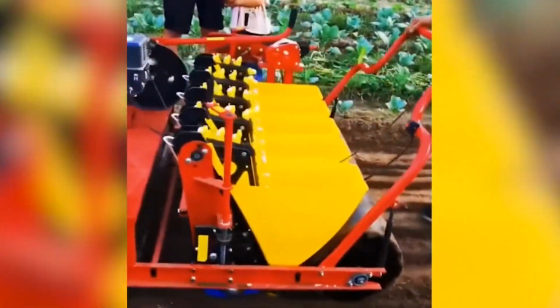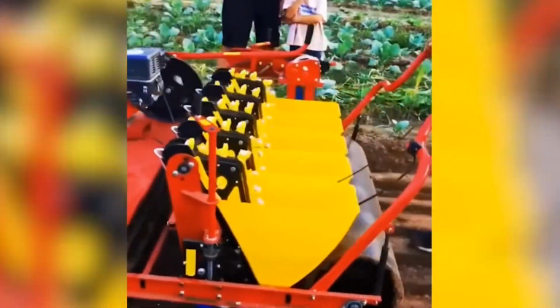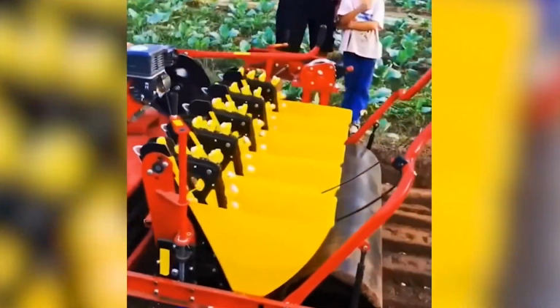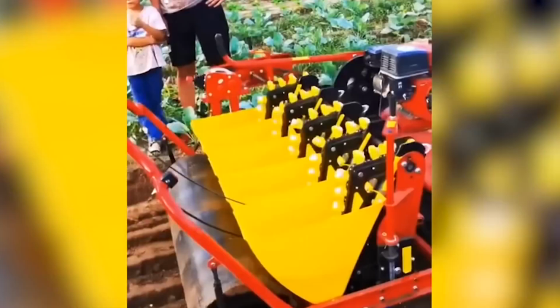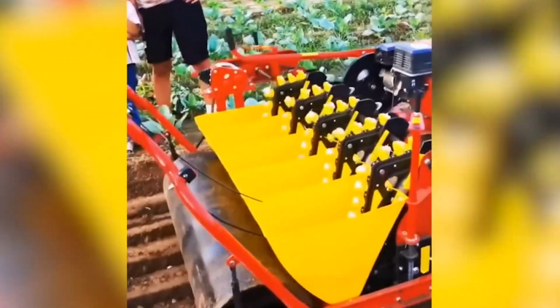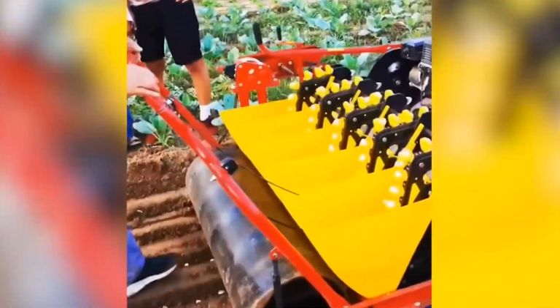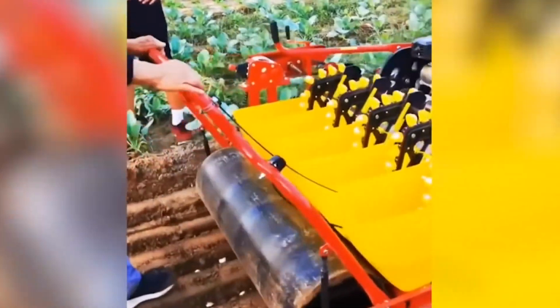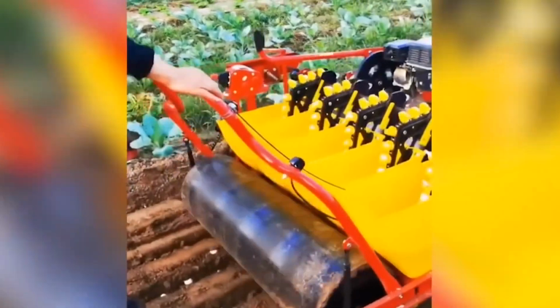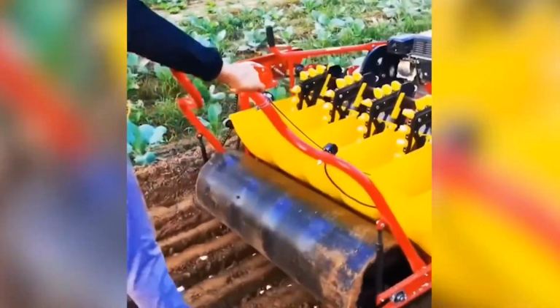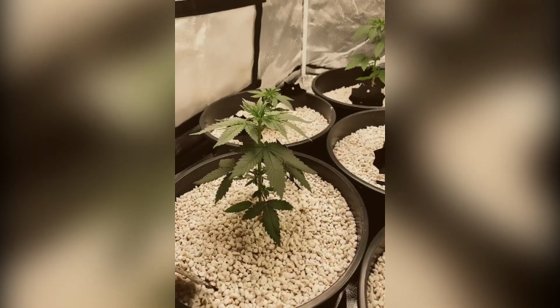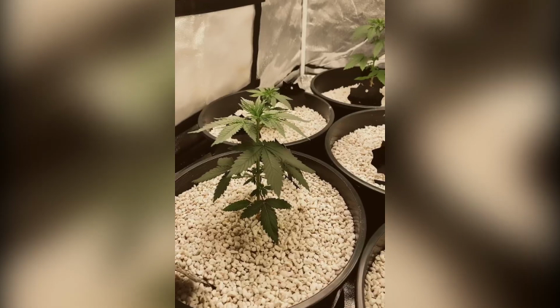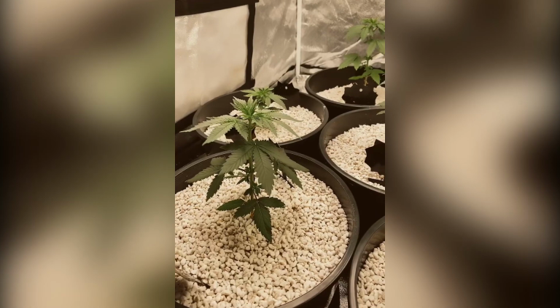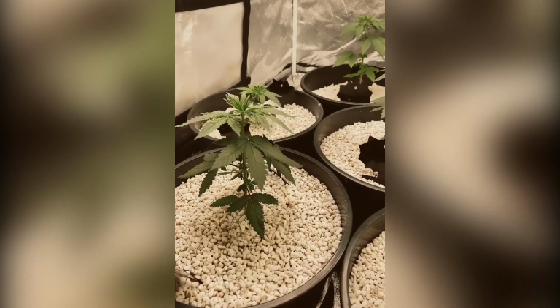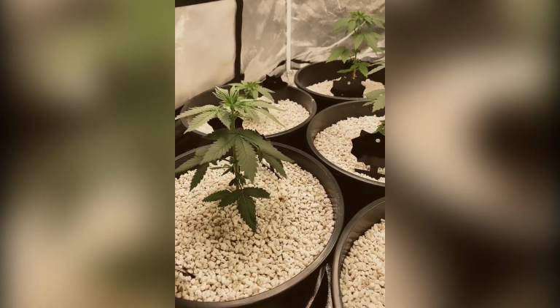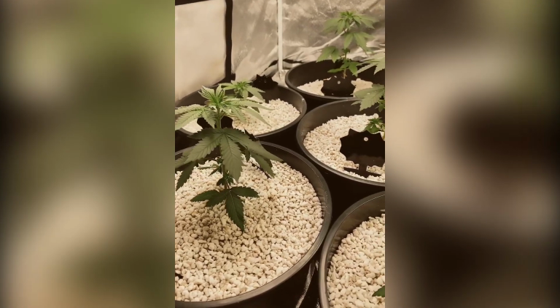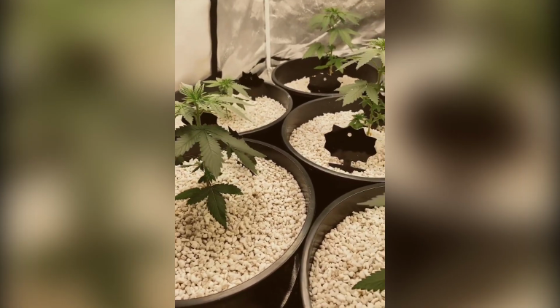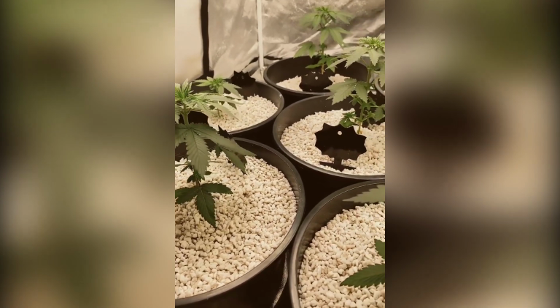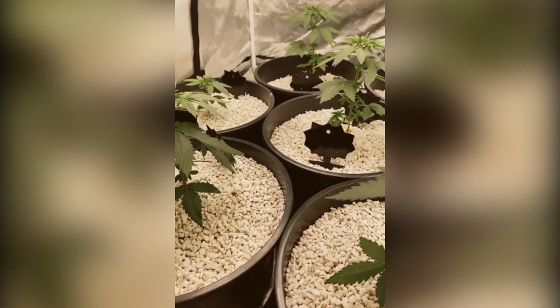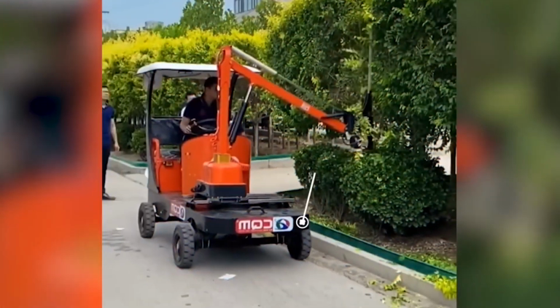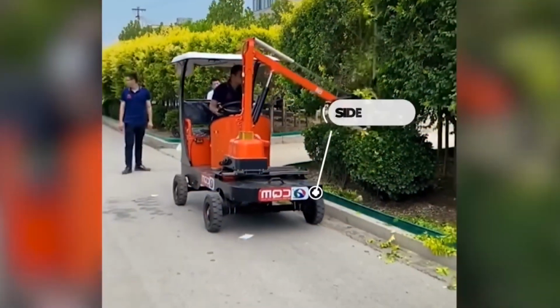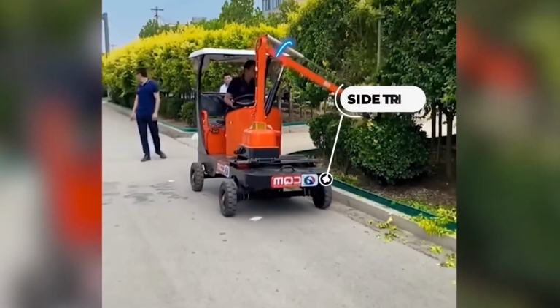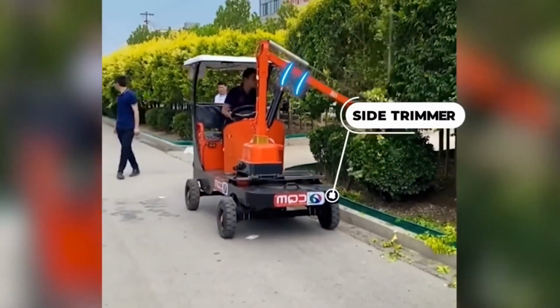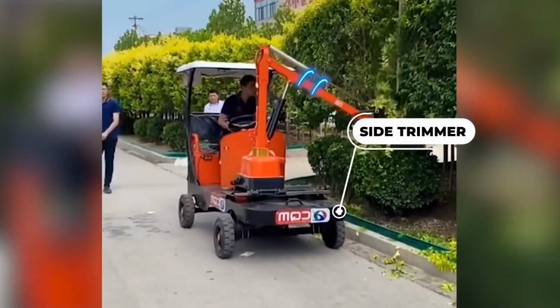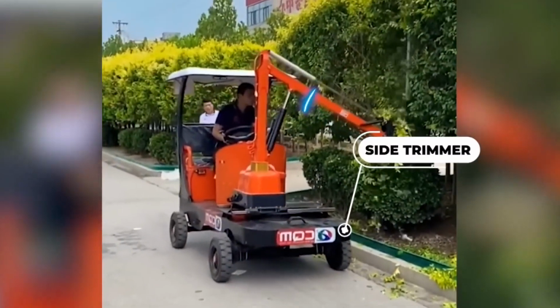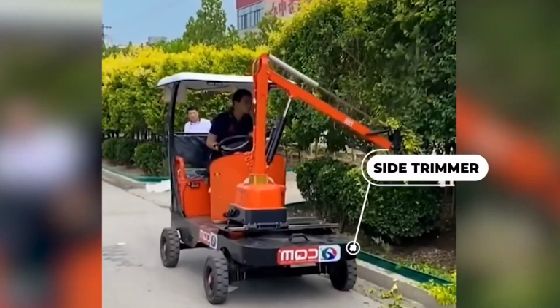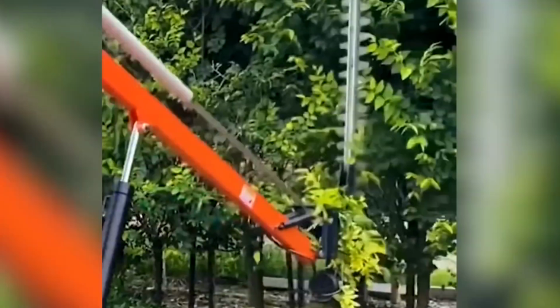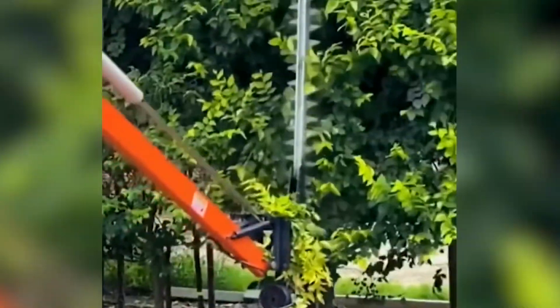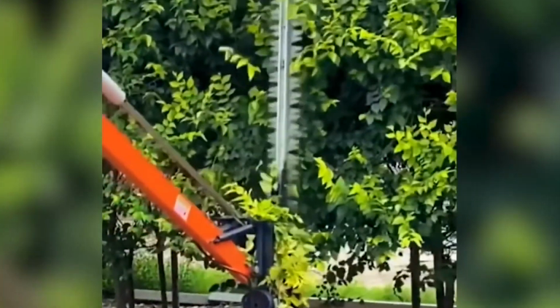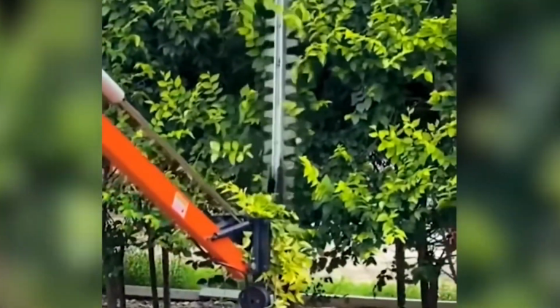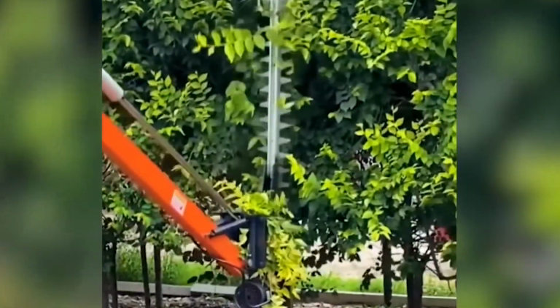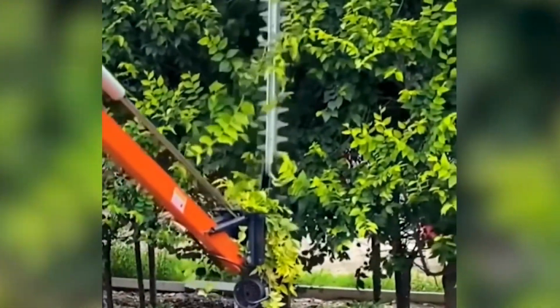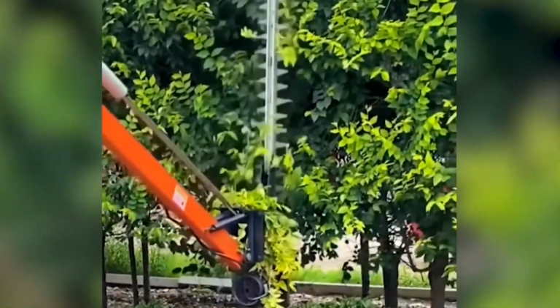Designed for the meticulous care of vegetation, including small trees, shrubs, and hedges, the new side trimmer ensures tidy streets, gardens, and parks.